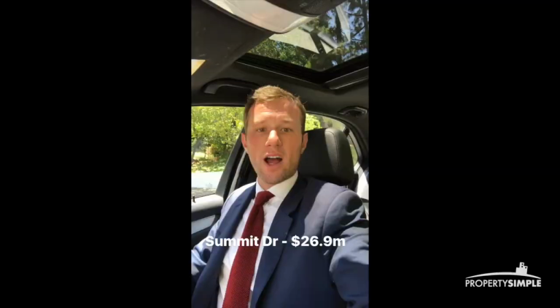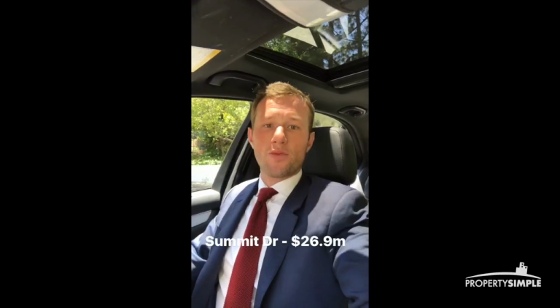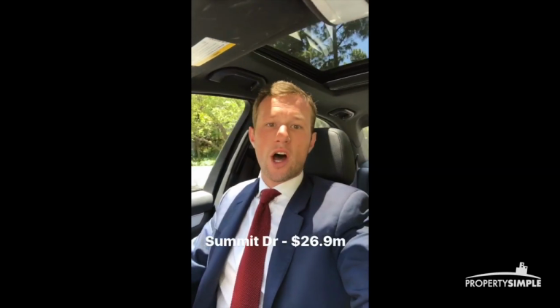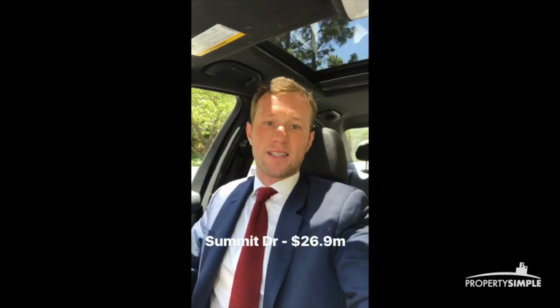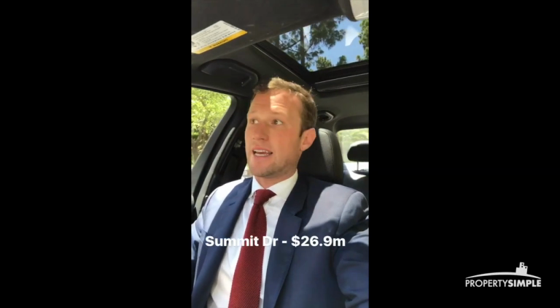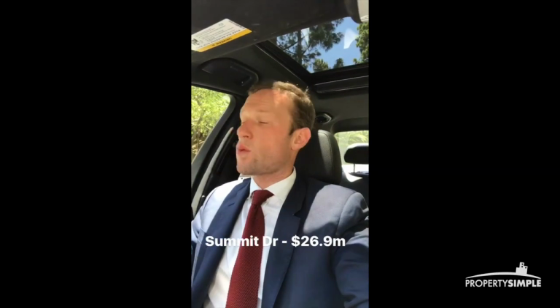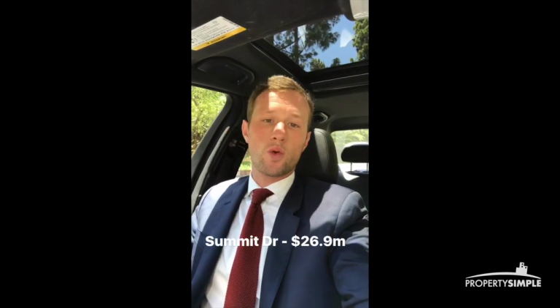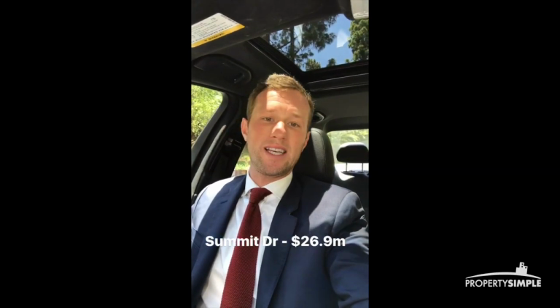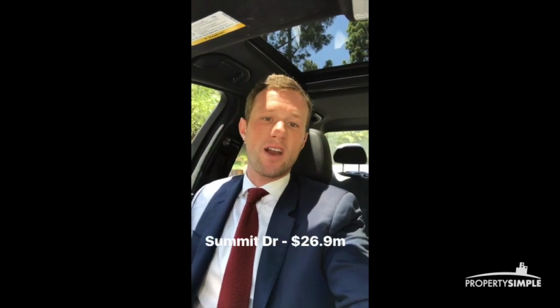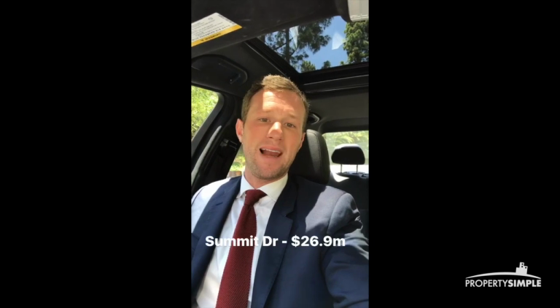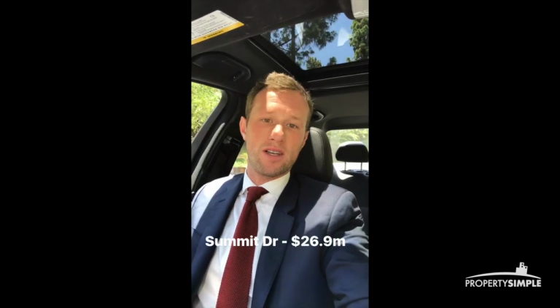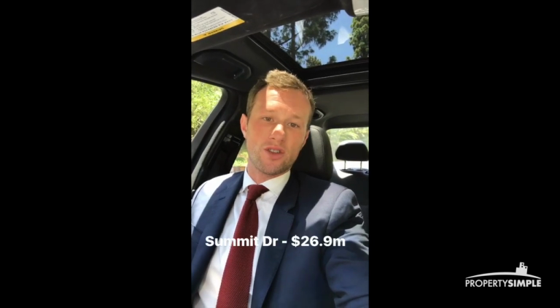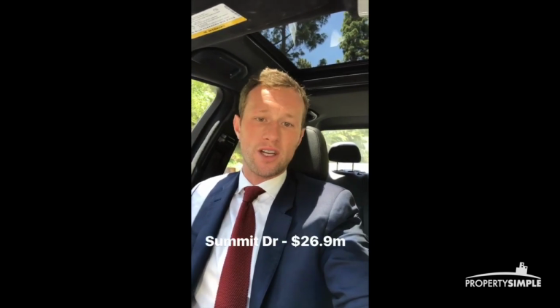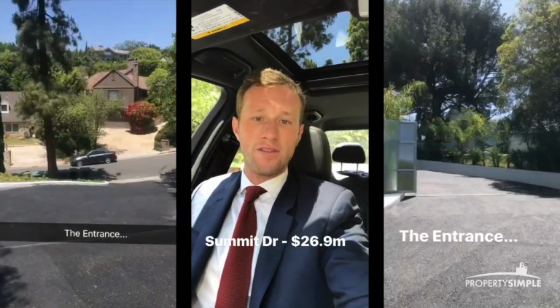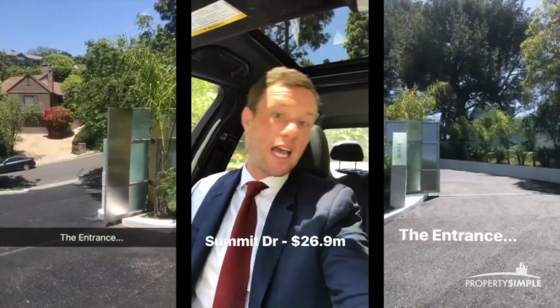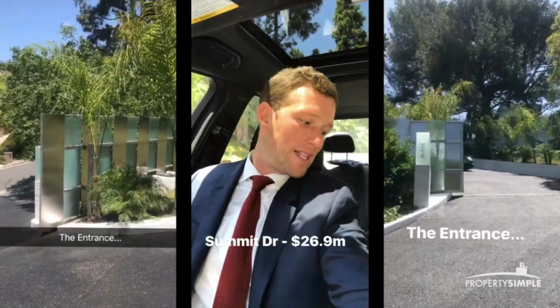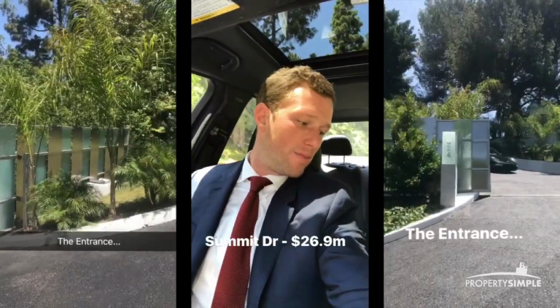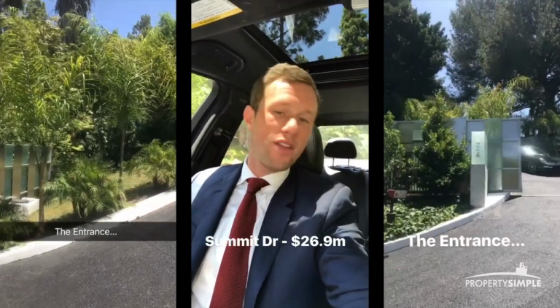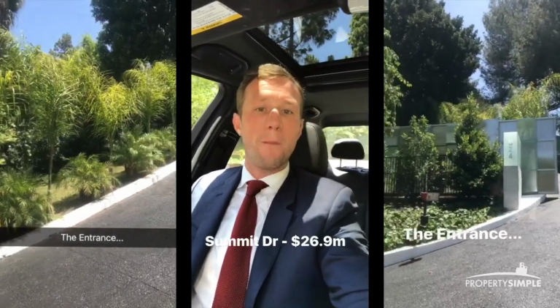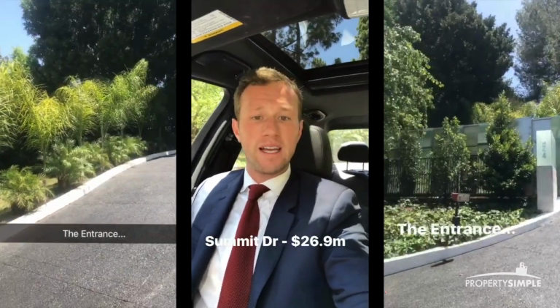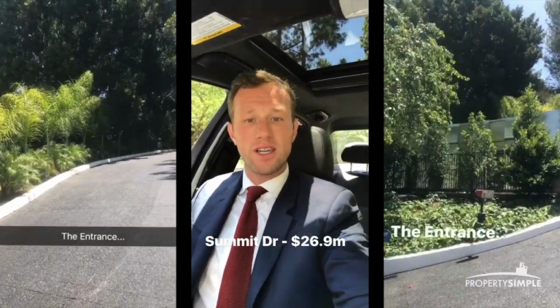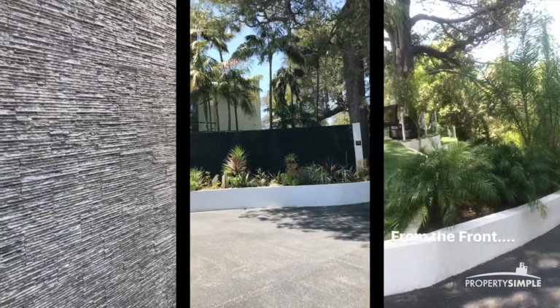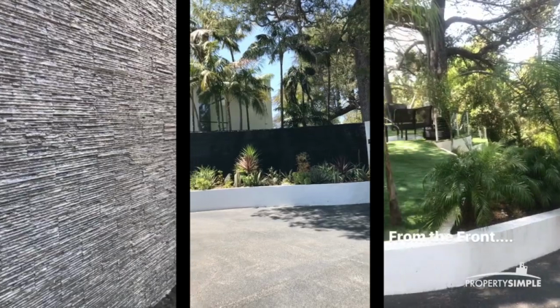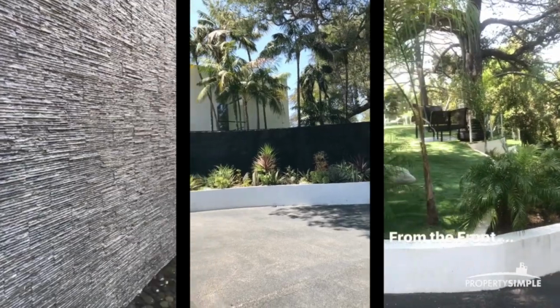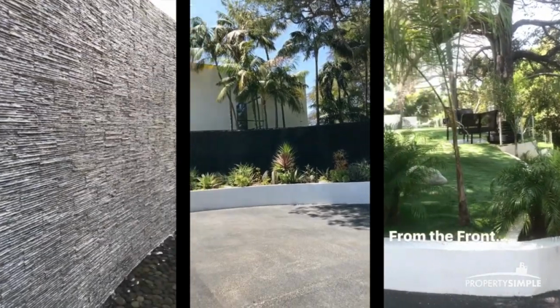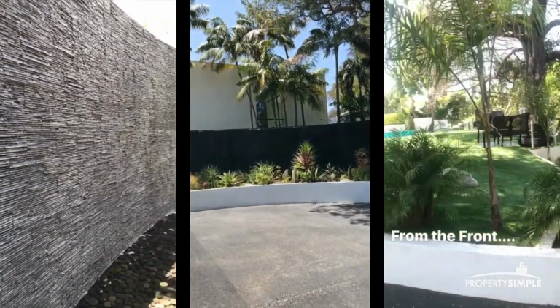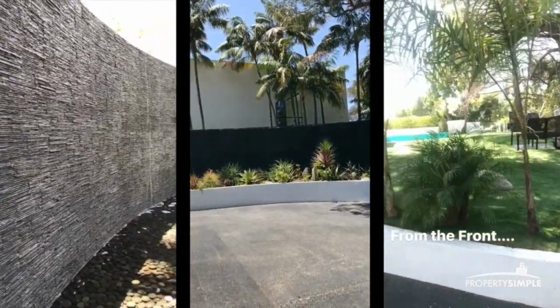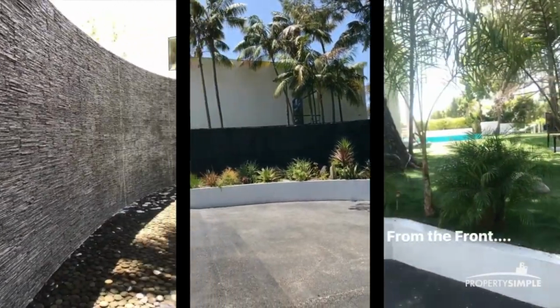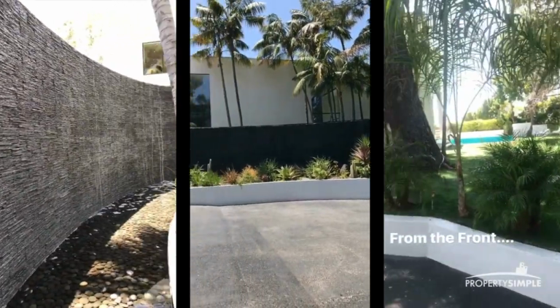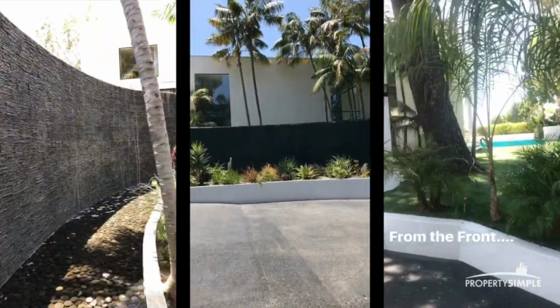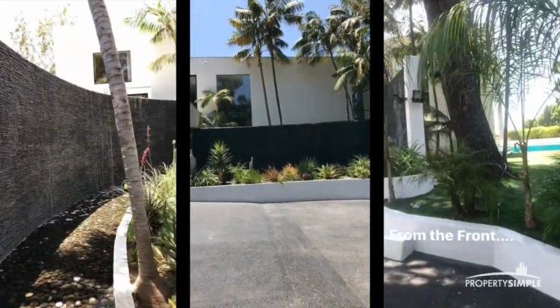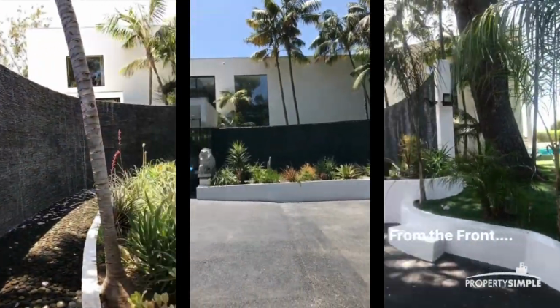Guys, just arrived at our next listing. This one is 26.9 million dollars. It is on Summit Drive, 7 bed, 7 bath, and we are in Beverly Hills still. Here is the outside of the house — very cool design.